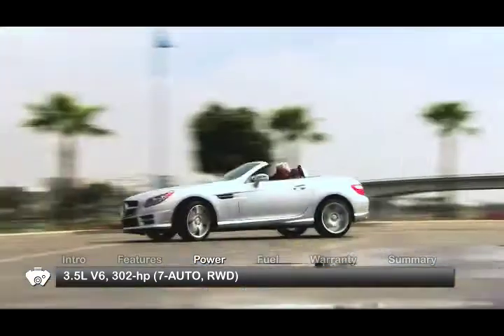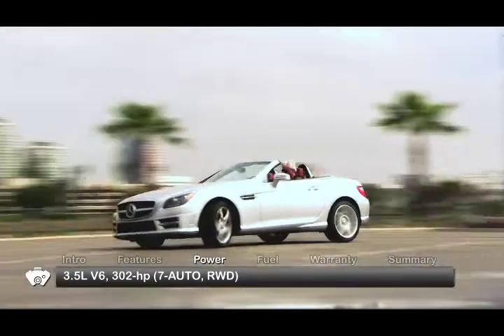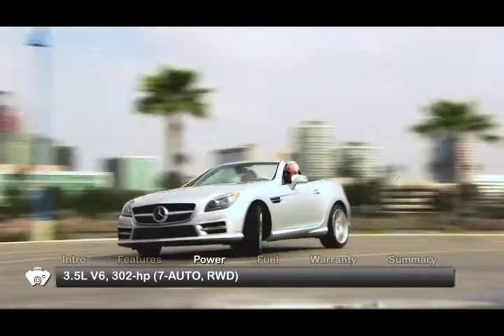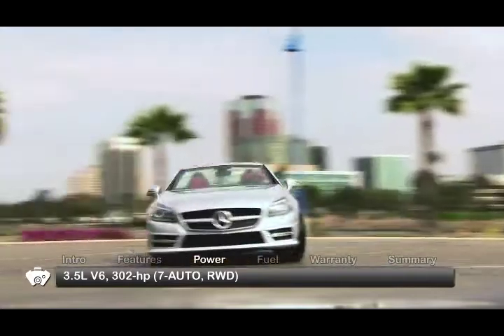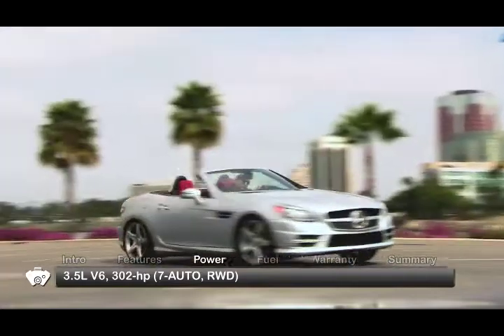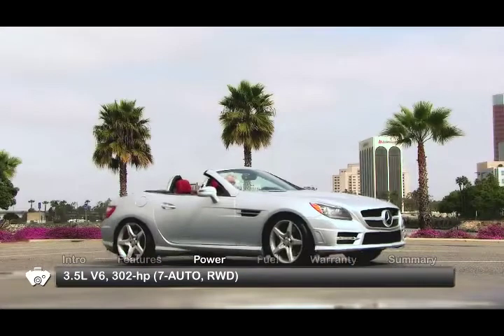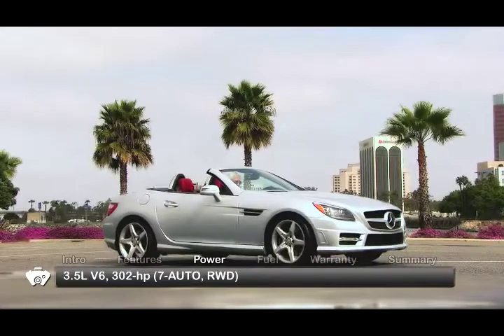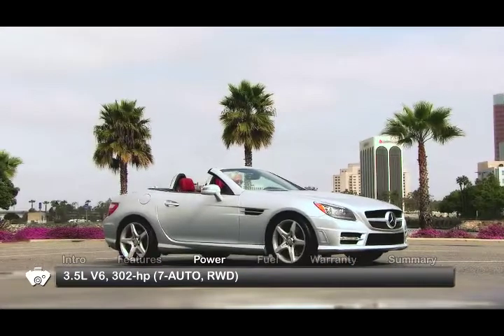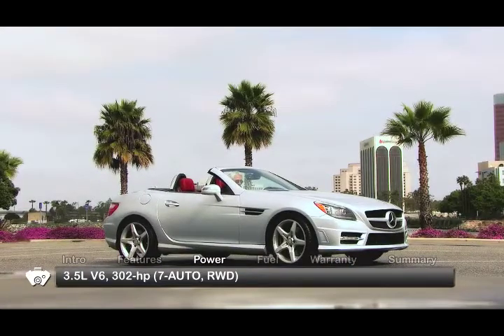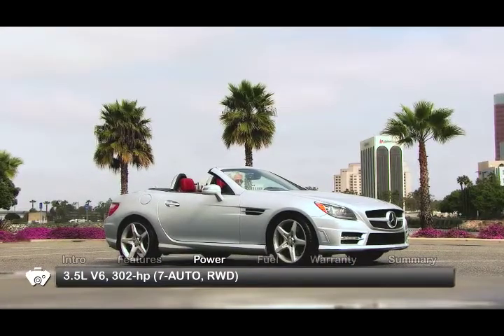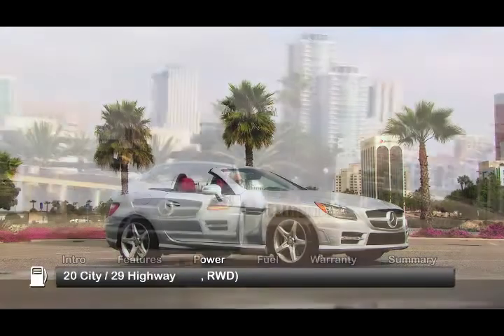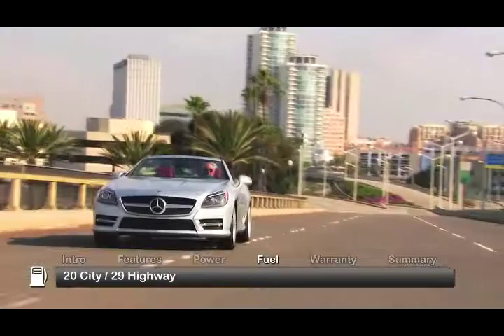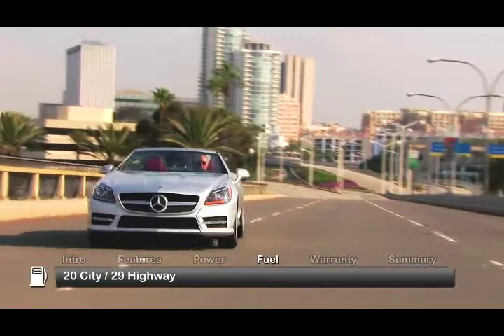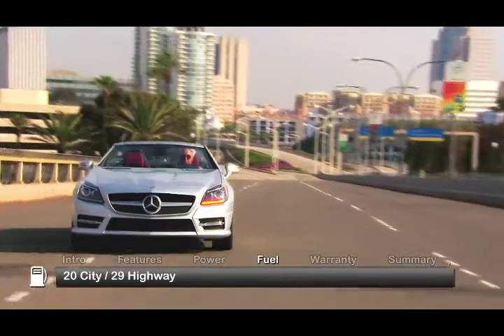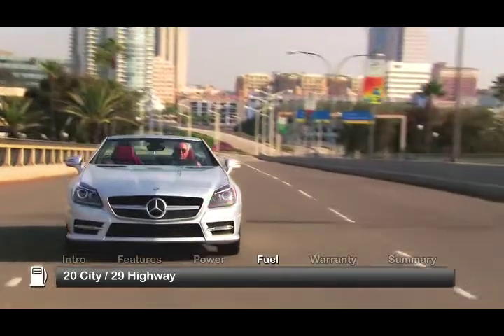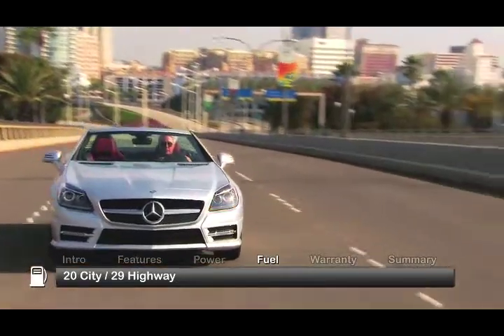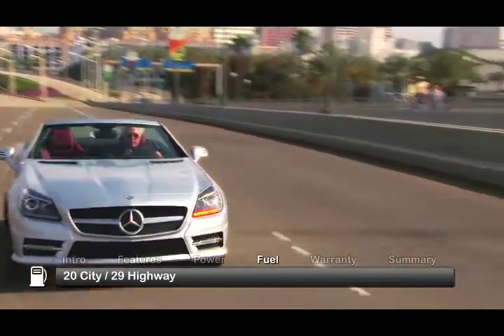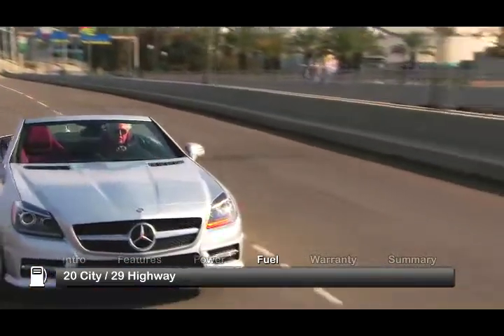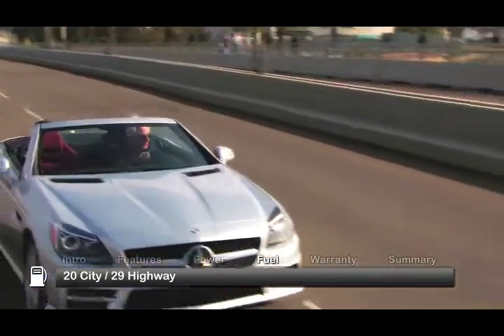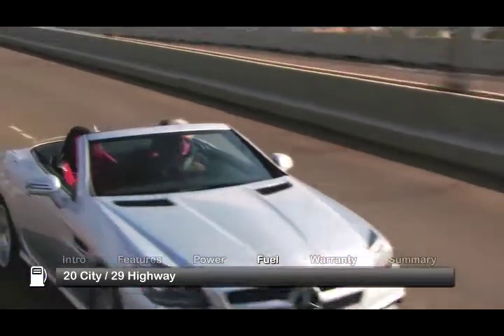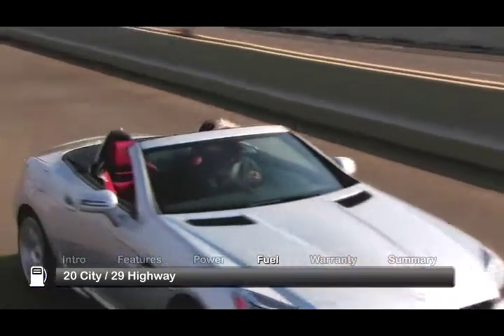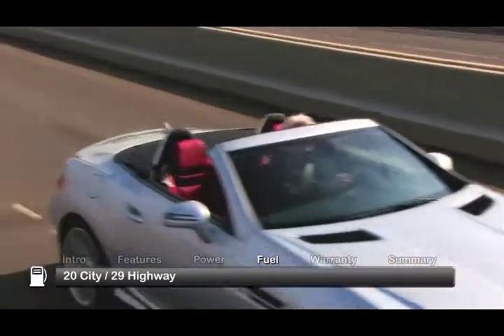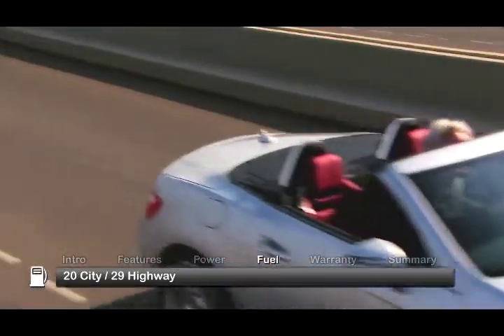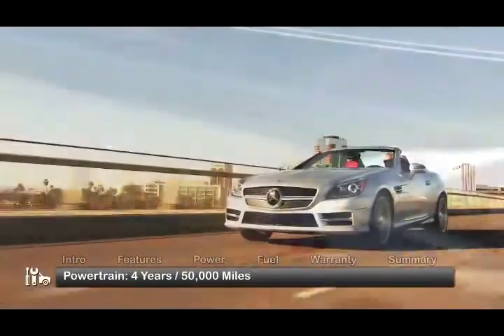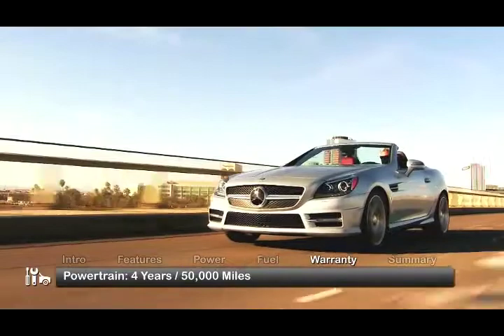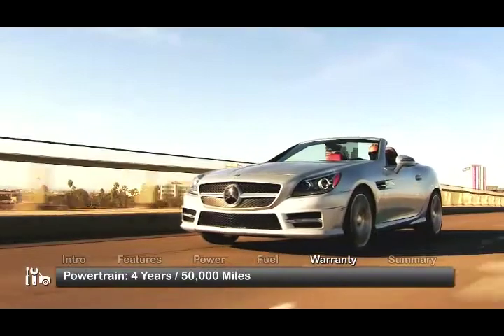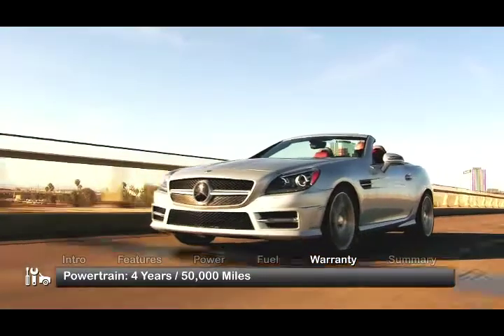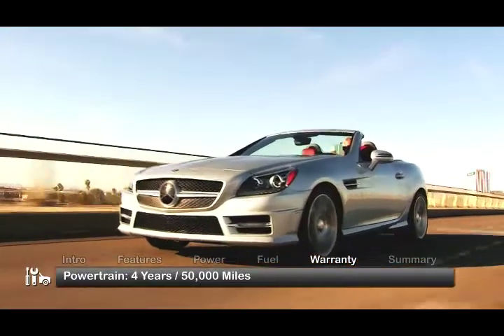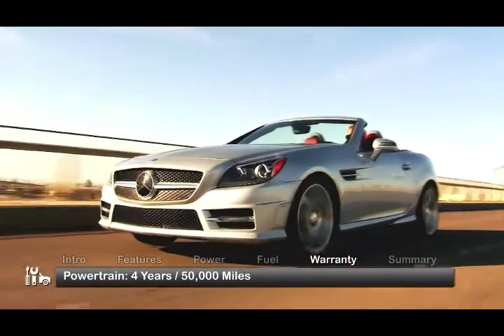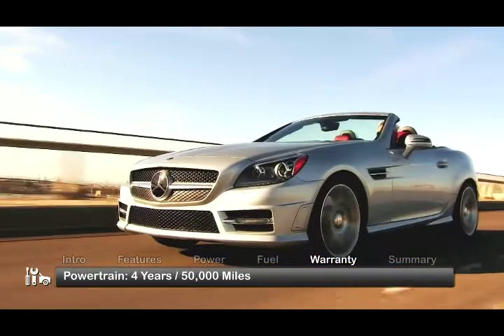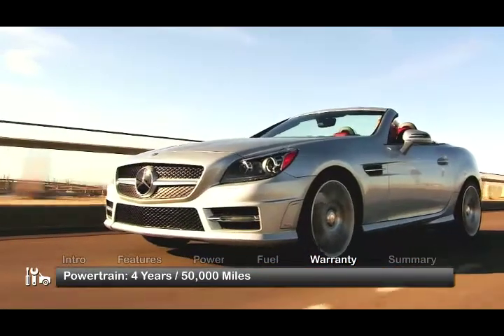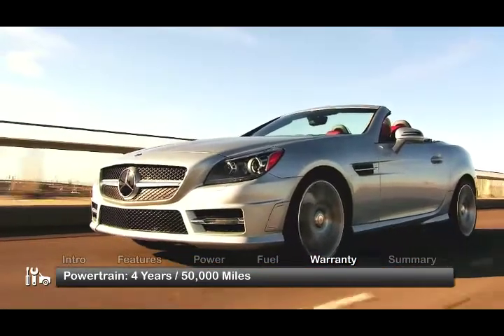Refinements to the sport-tuned multi-link suspension improve handling and ride comfort. Here are the EPA estimates for fuel economy. The SLK is backed by a four-year, 50,000-mile powertrain warranty.